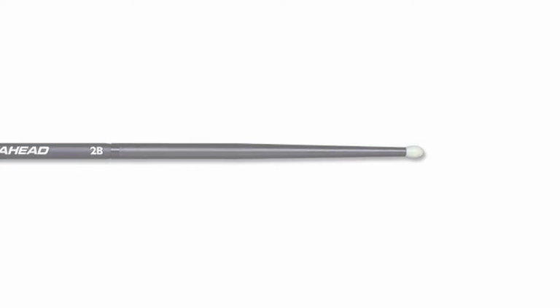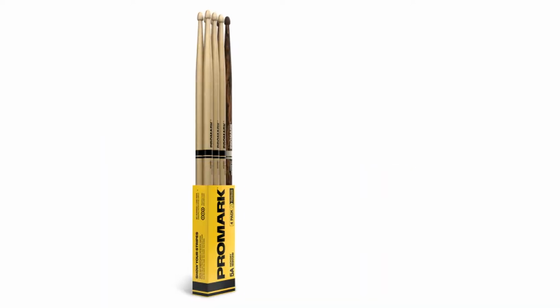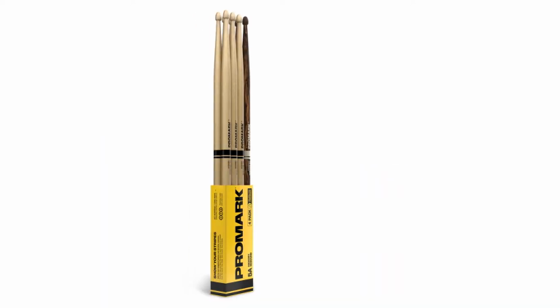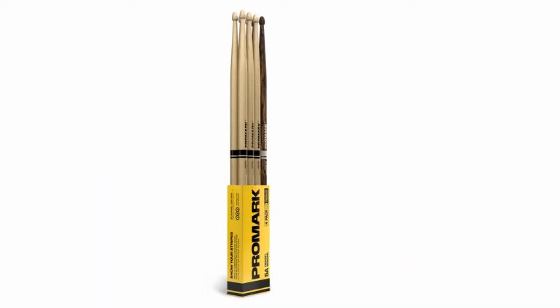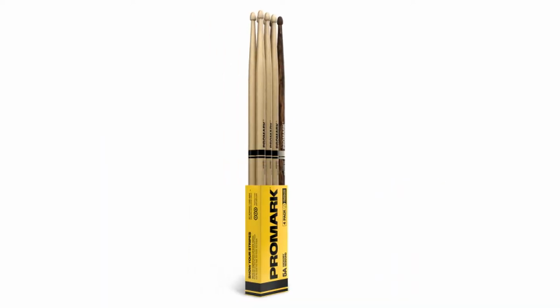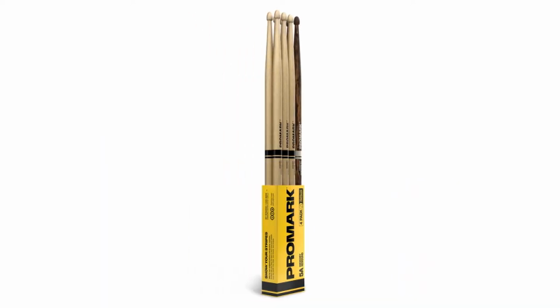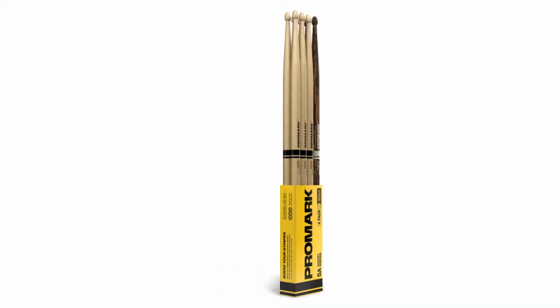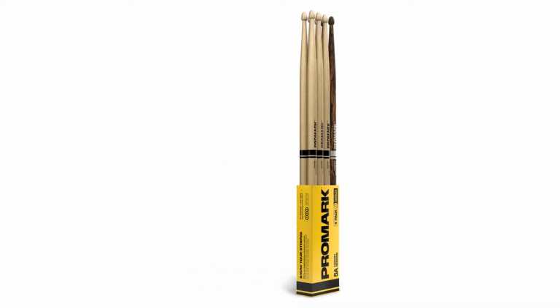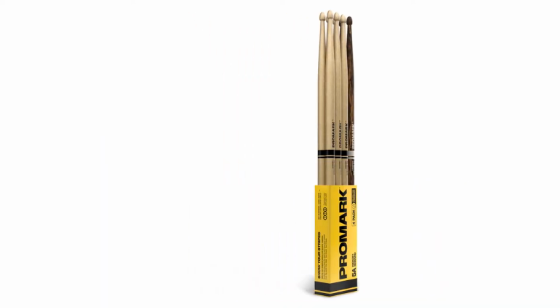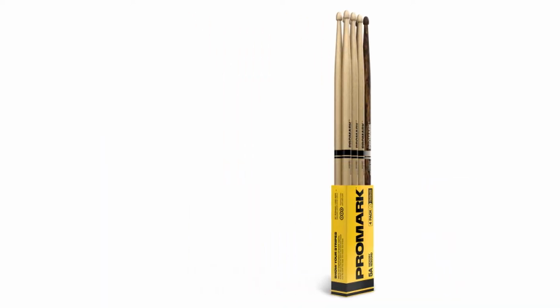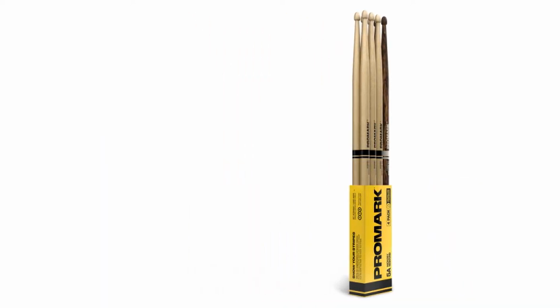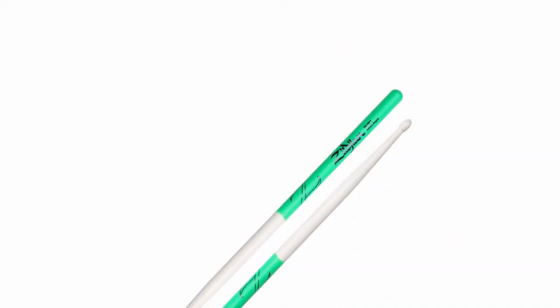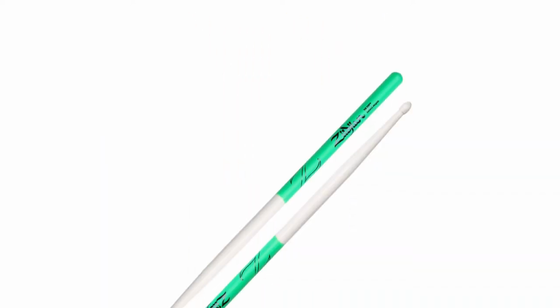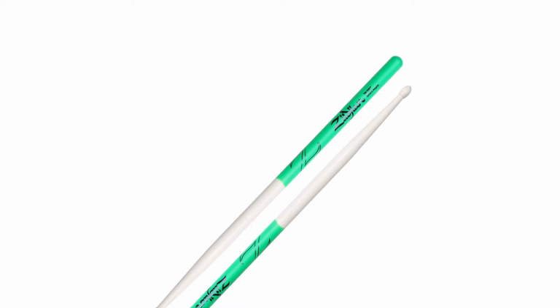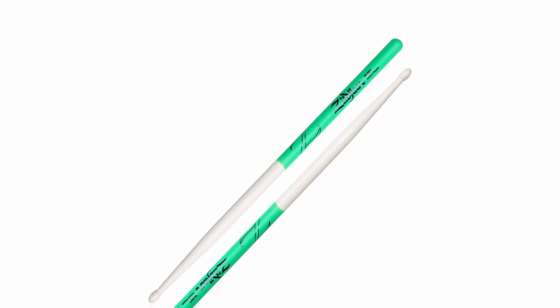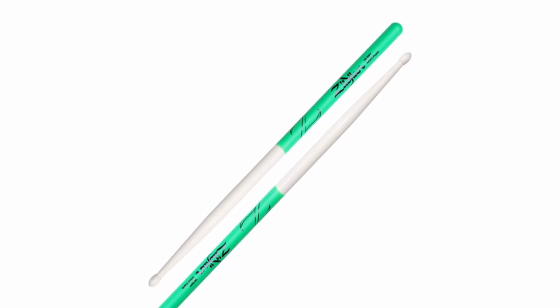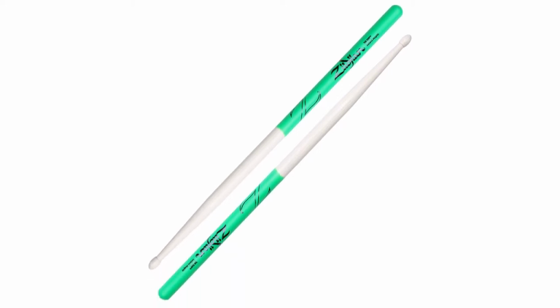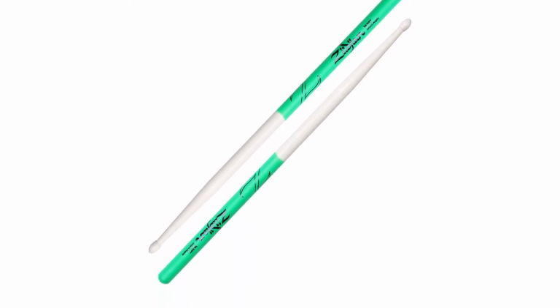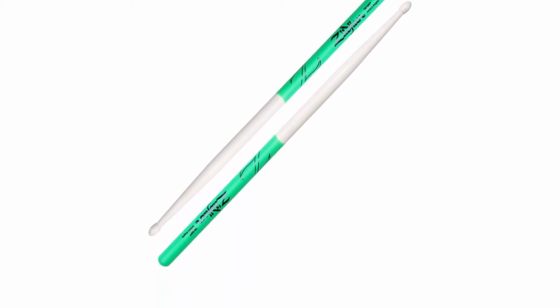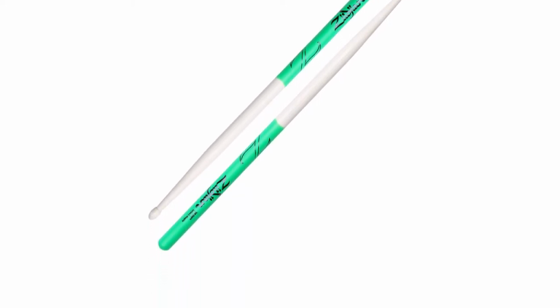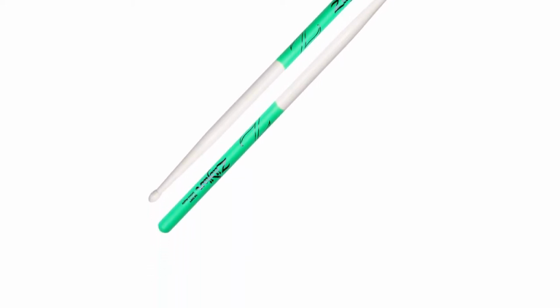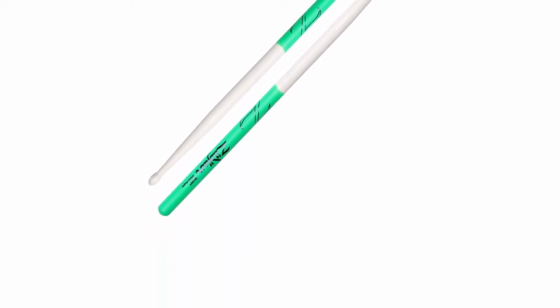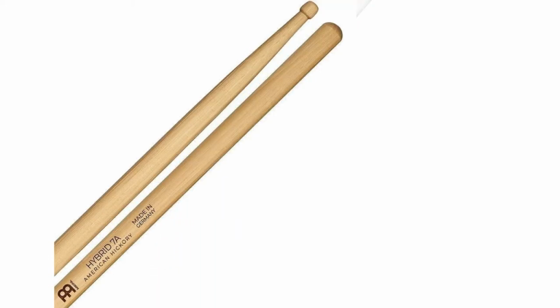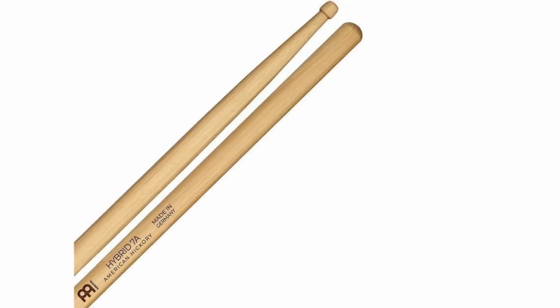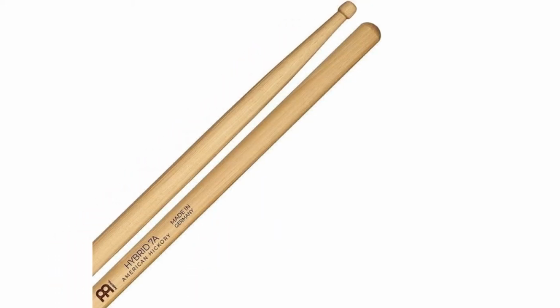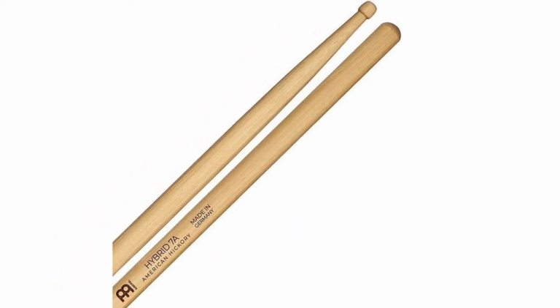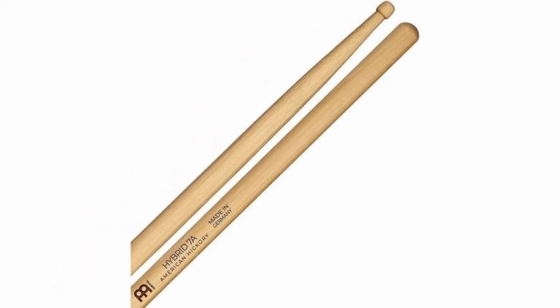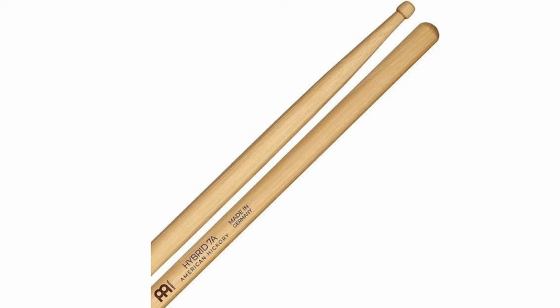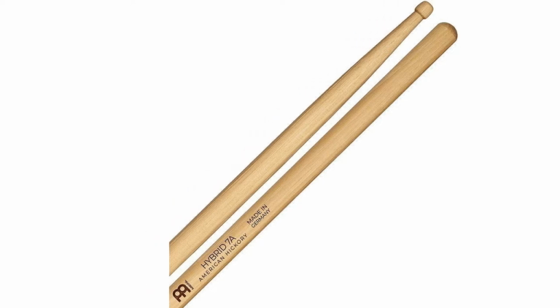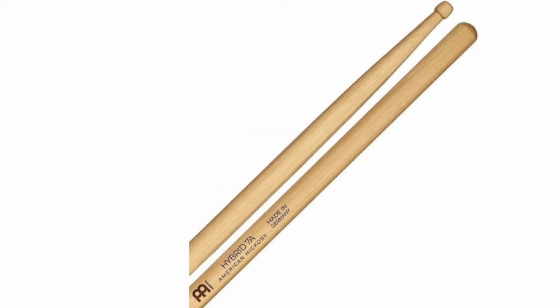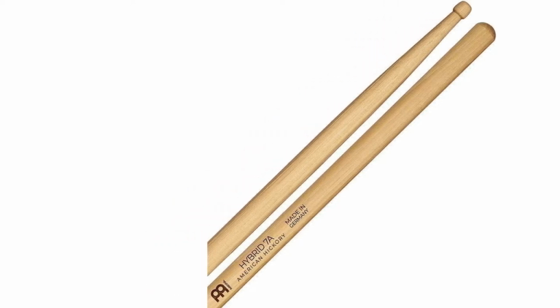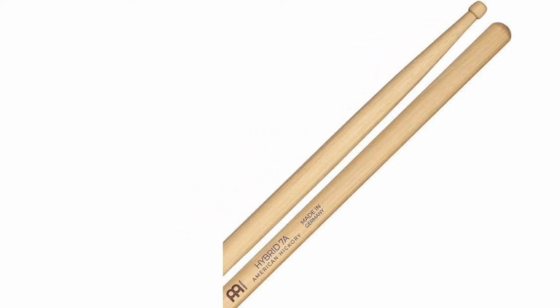We have included the top drumsticks for beginners and seasoned players available on Amazon, eBay and Gear 4 Music from Zildjian, Vater, Ahead and more to make sure you can drum all day and all night long.